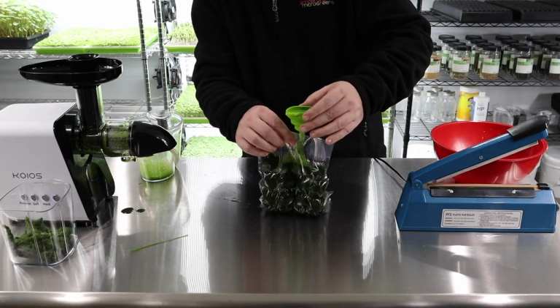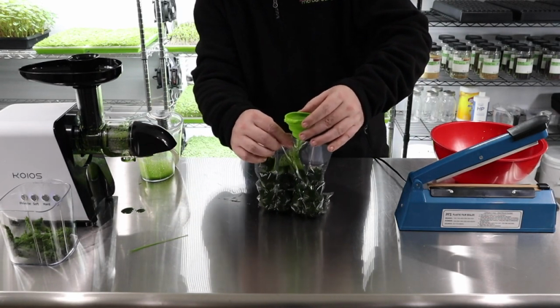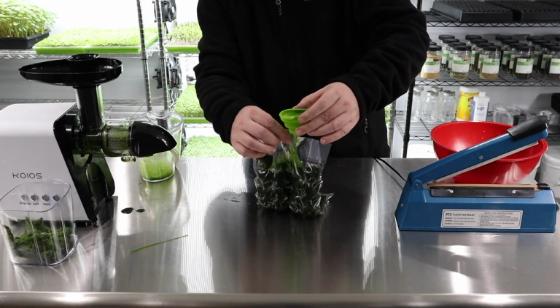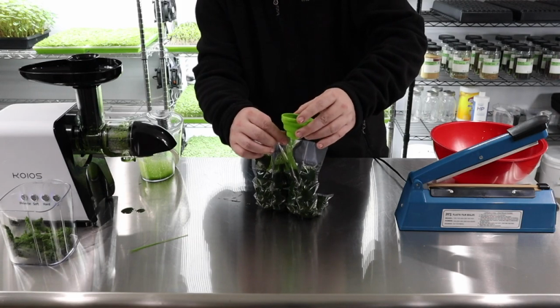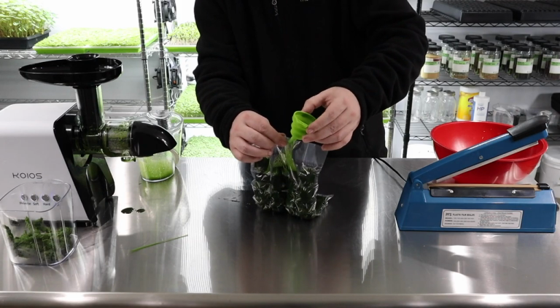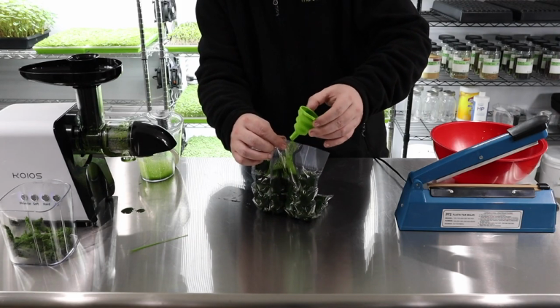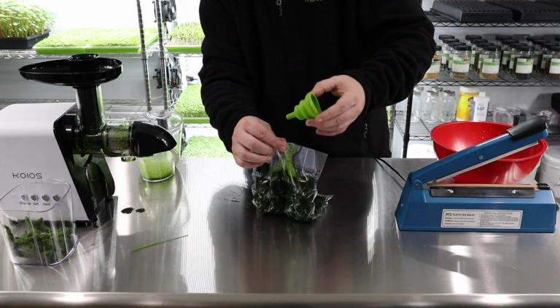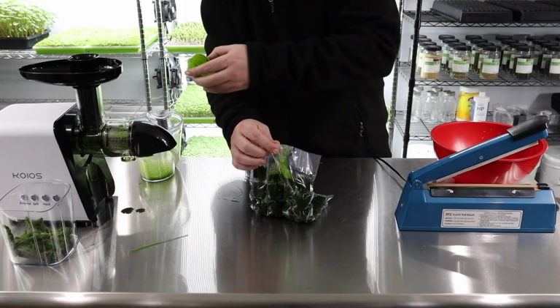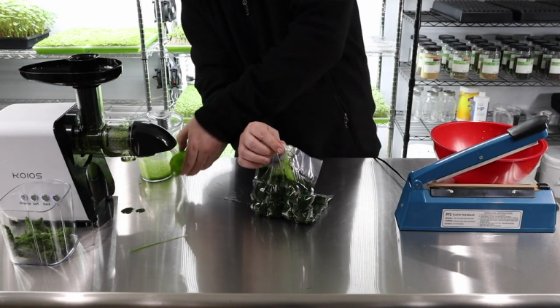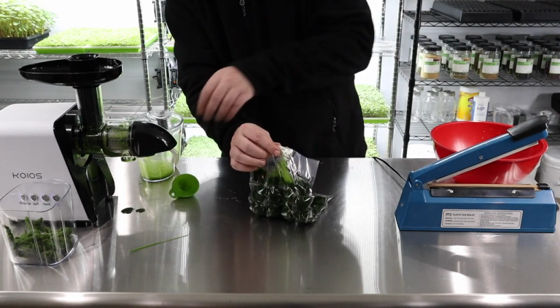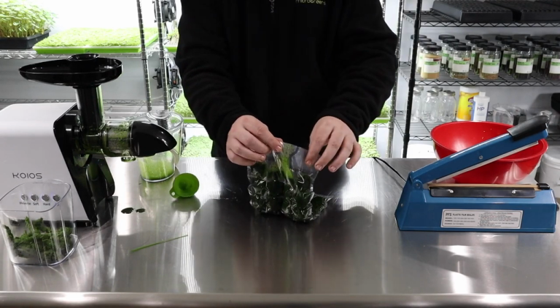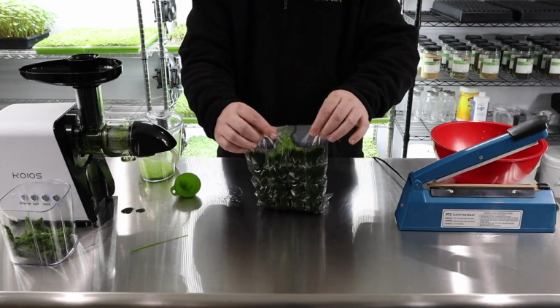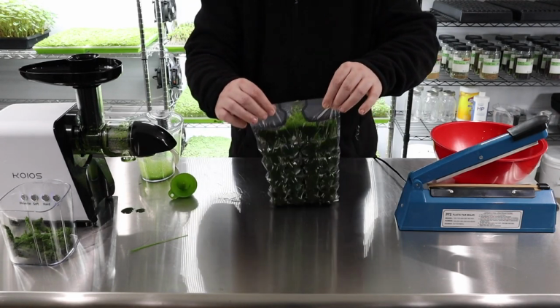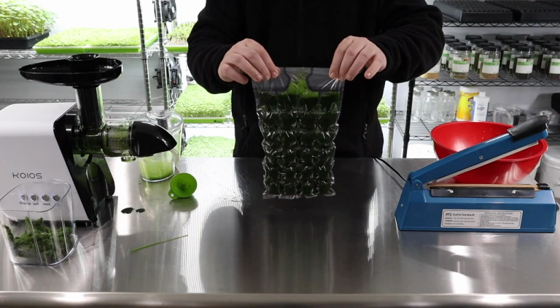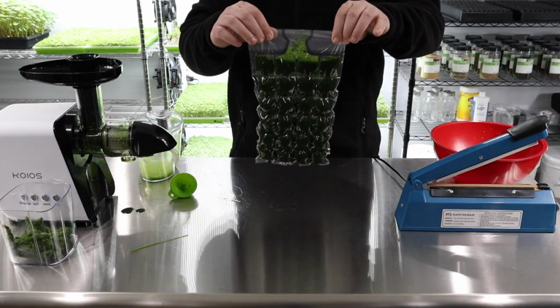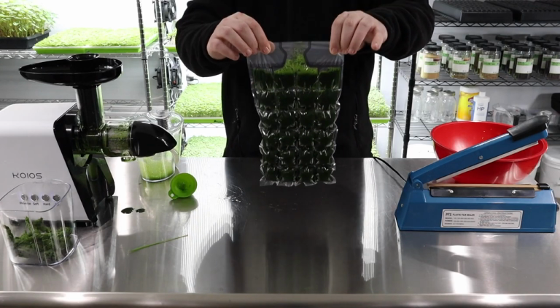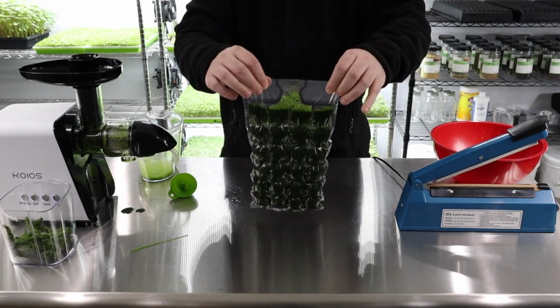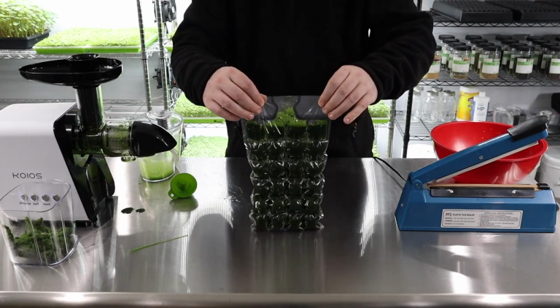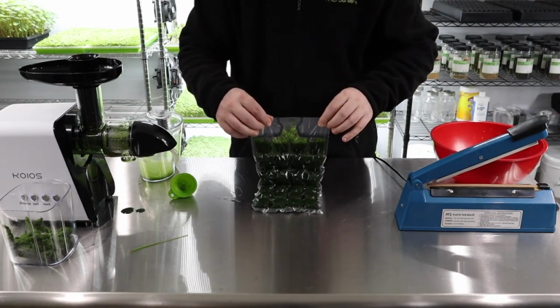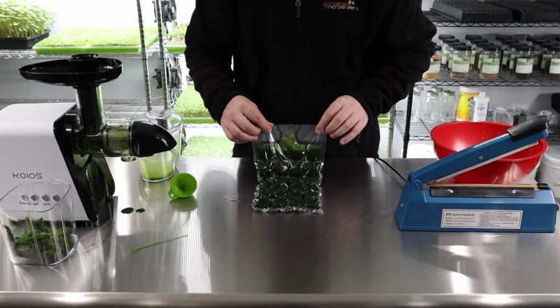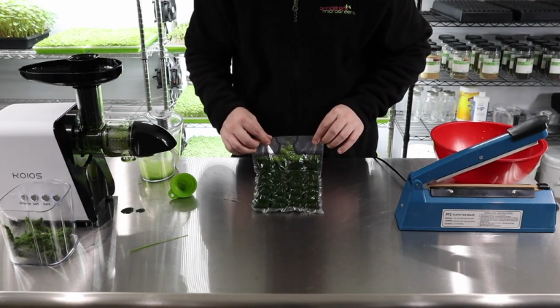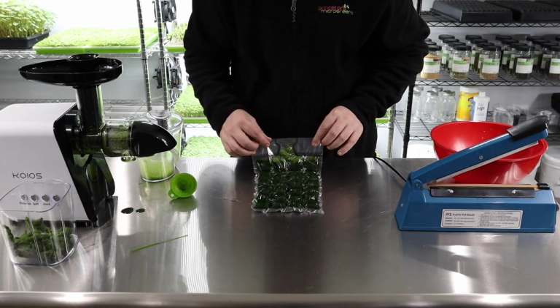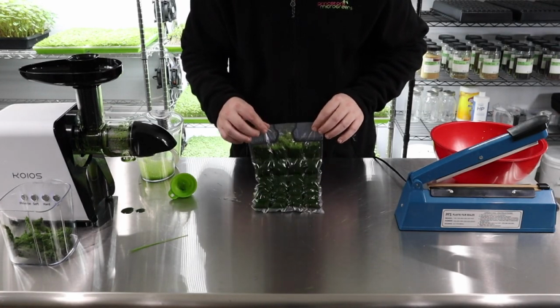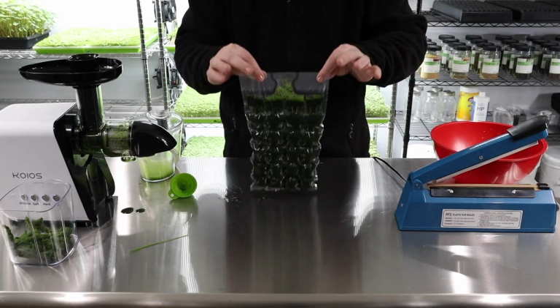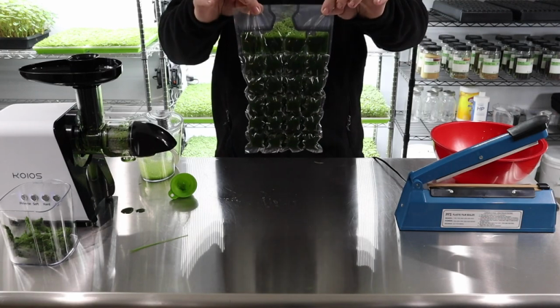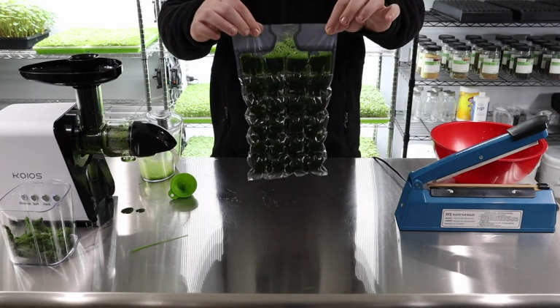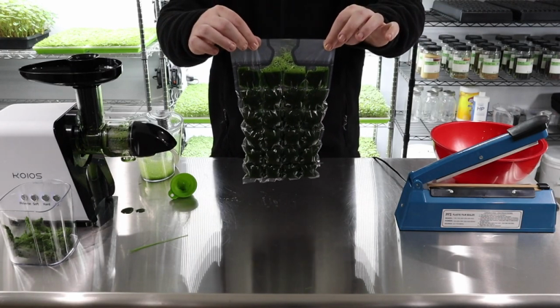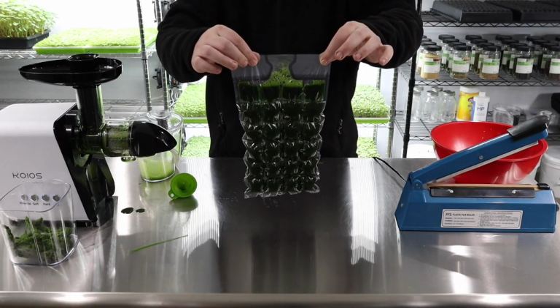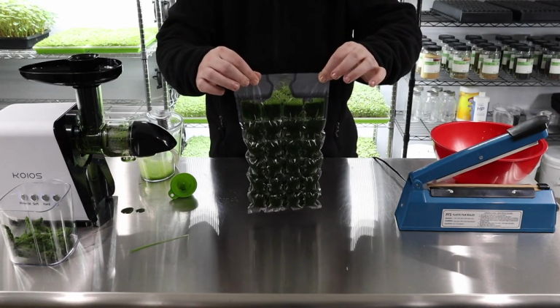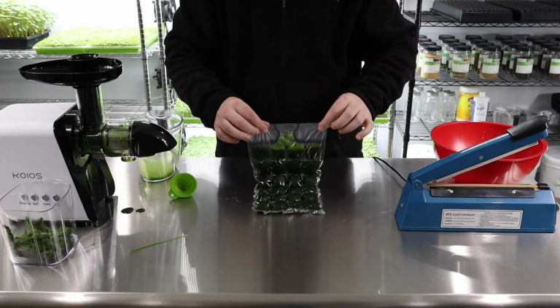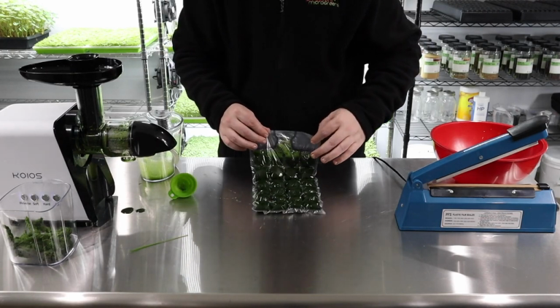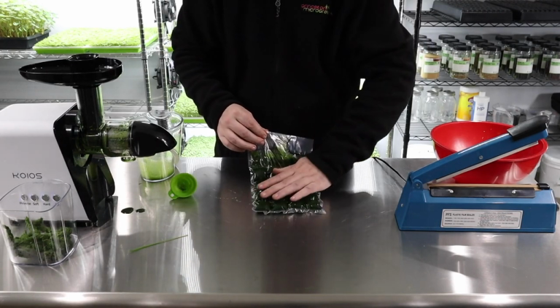We've got that done. We can take the funnel out and you can see the entire bag is filled up pretty well. This is beautiful — look how awesome that looks! This is a lot of fun.